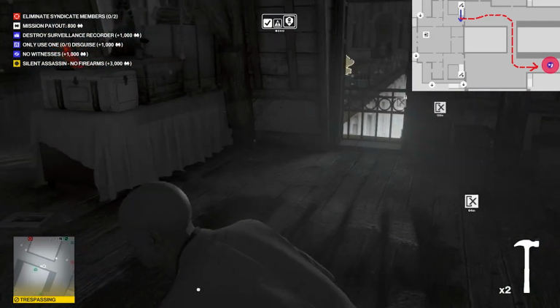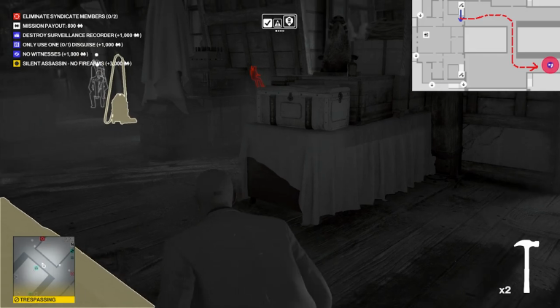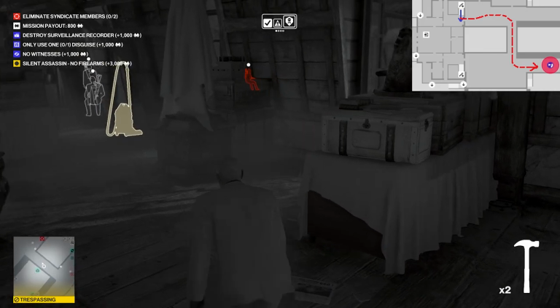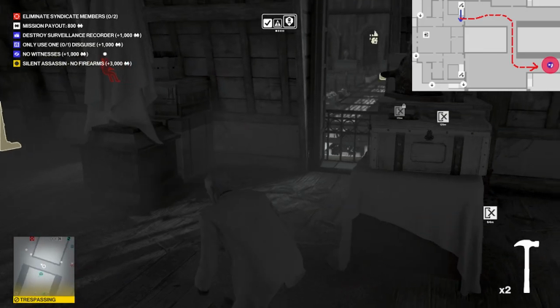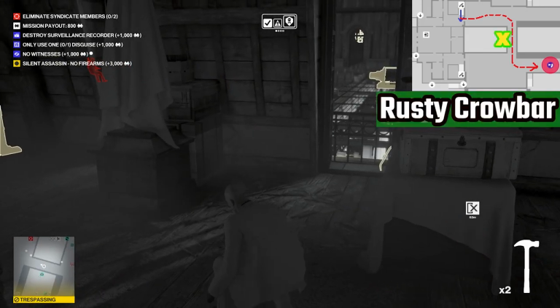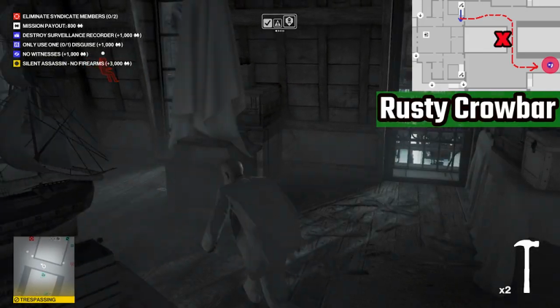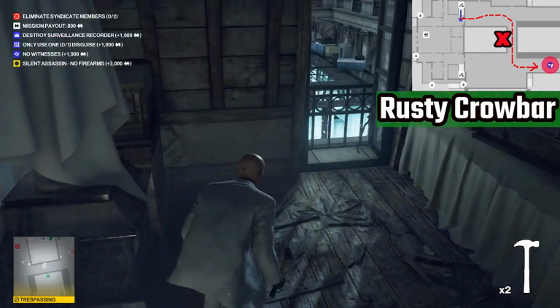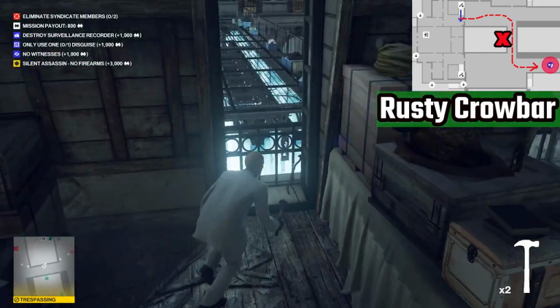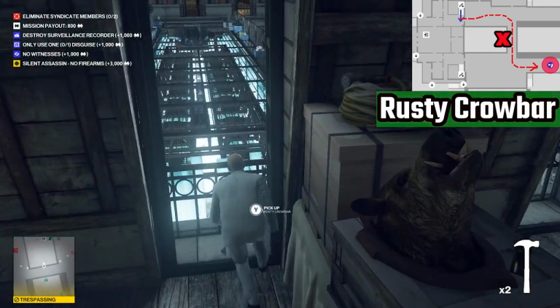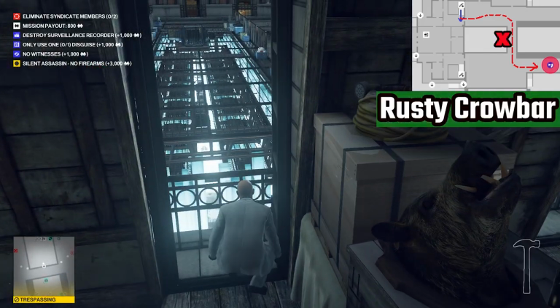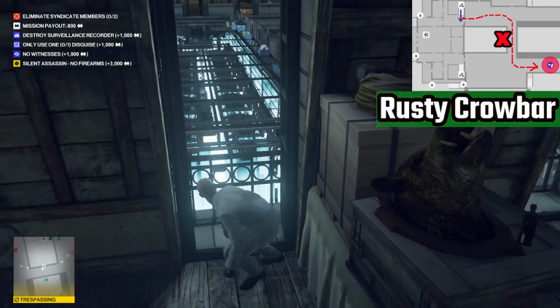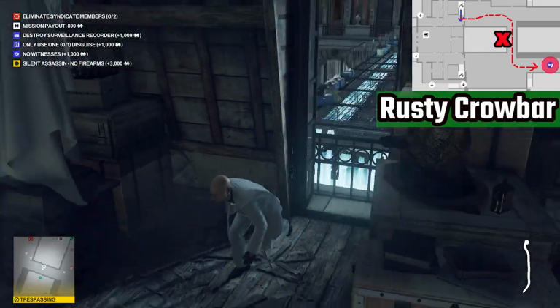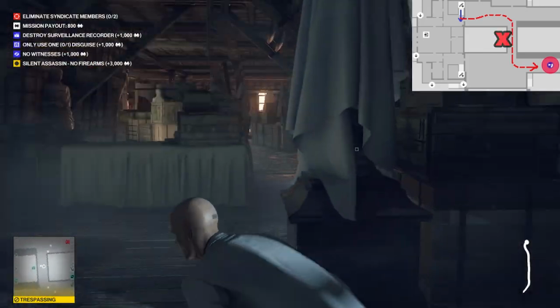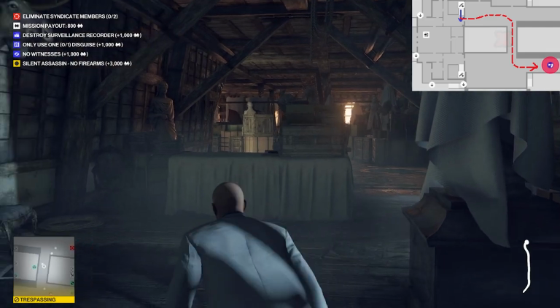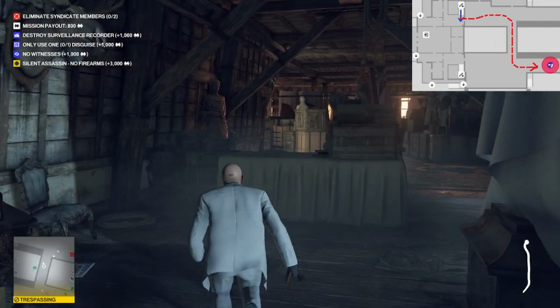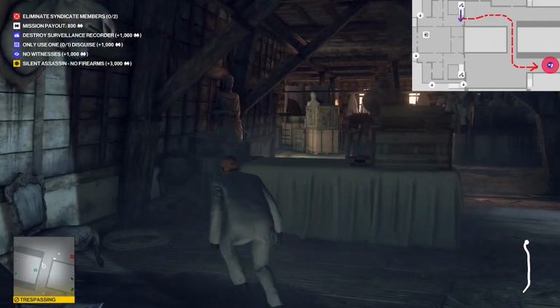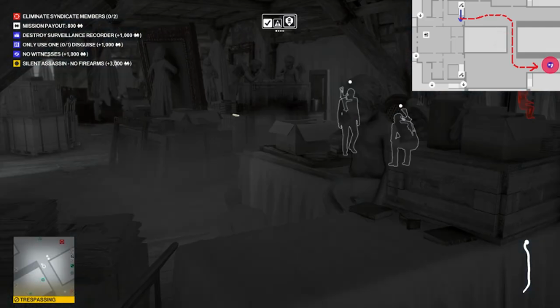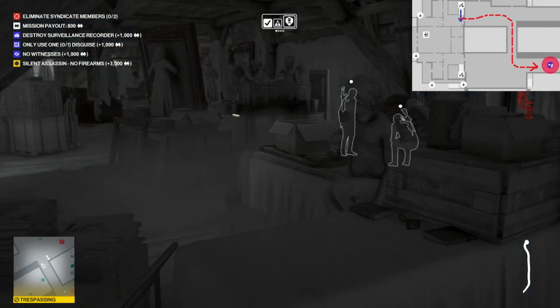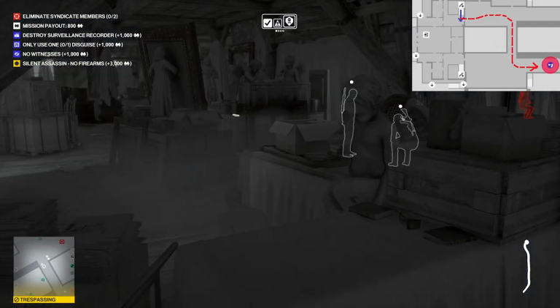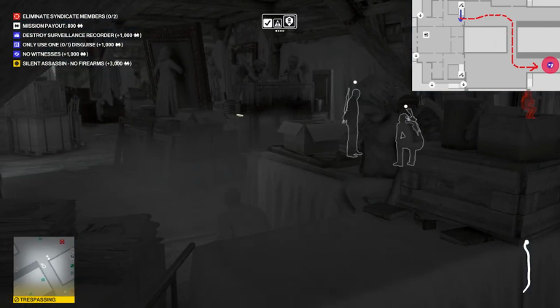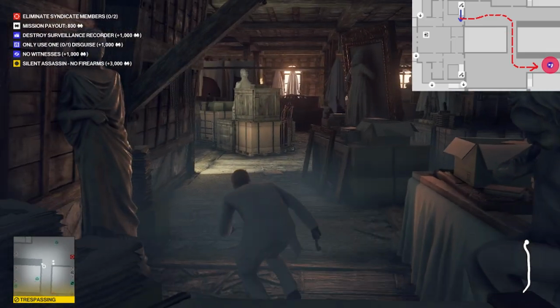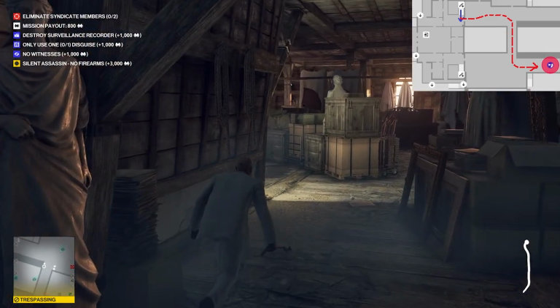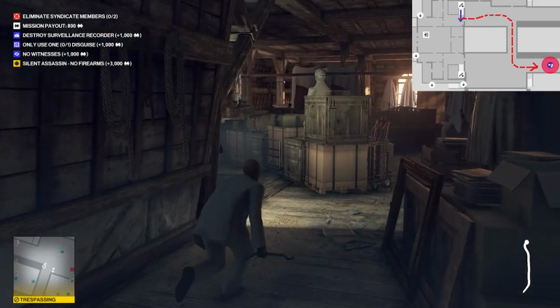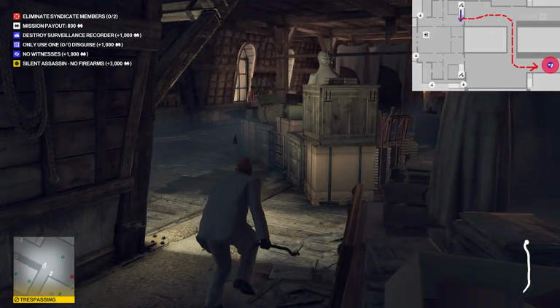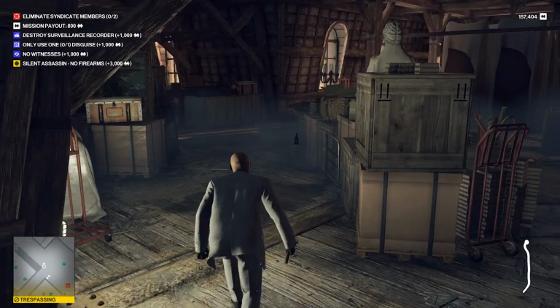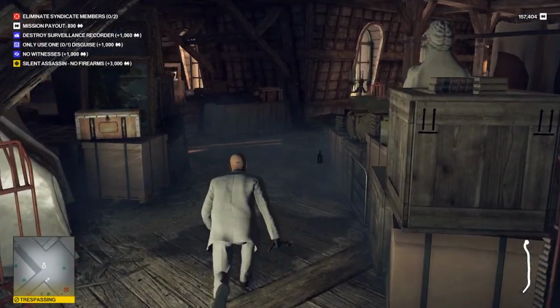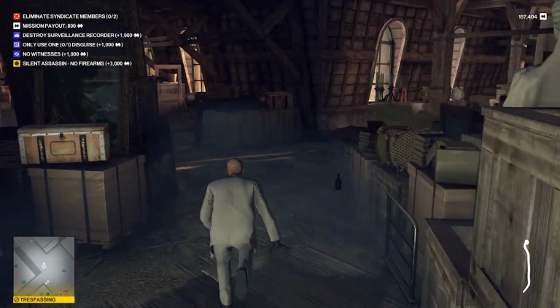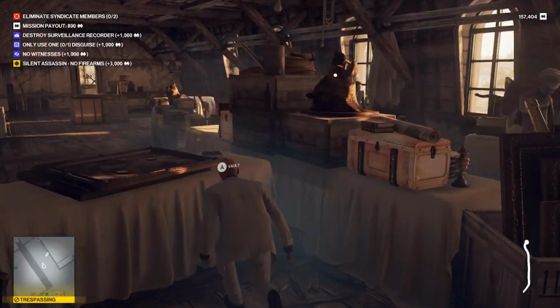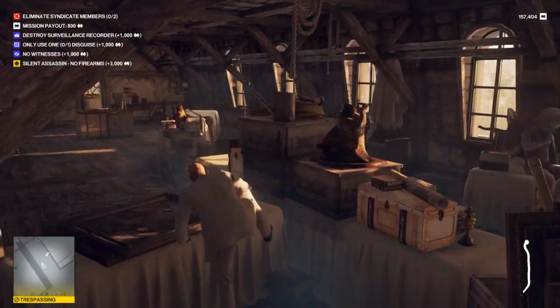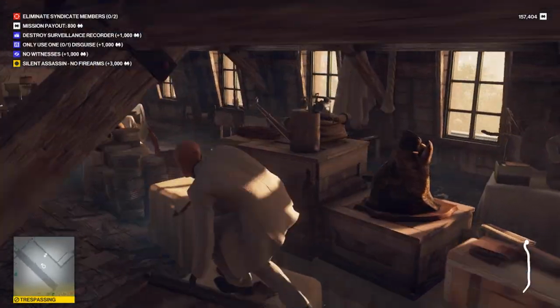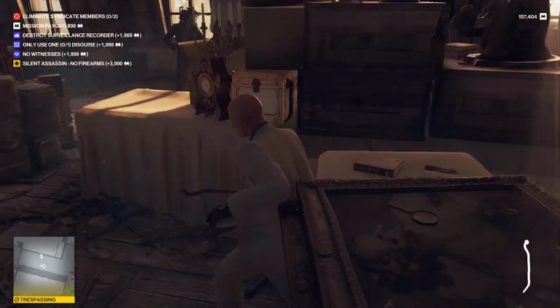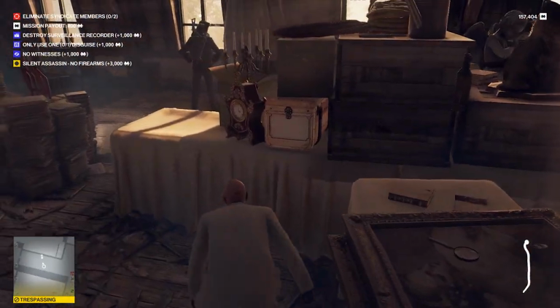Along the way, somewhere in the middle, you're going to see a rusty crowbar — go ahead and grab it. If you want the real crowbar and you didn't start on the barge, unfortunately you'd have to go all the way back to the barge. It may not be necessary because the rusty one may be all you need.